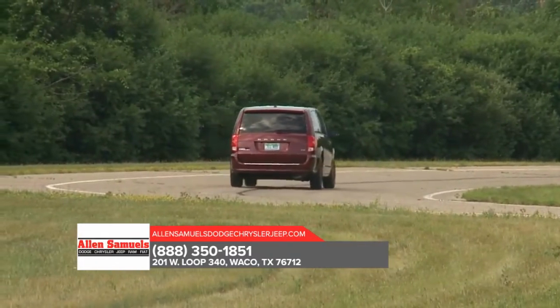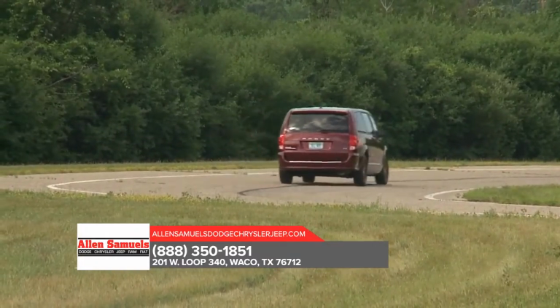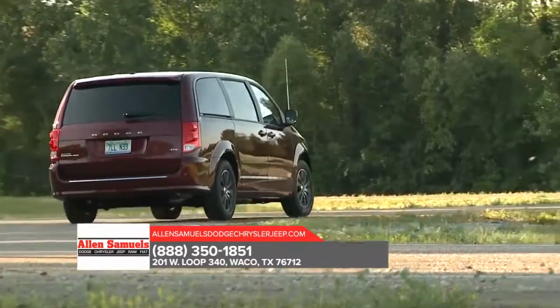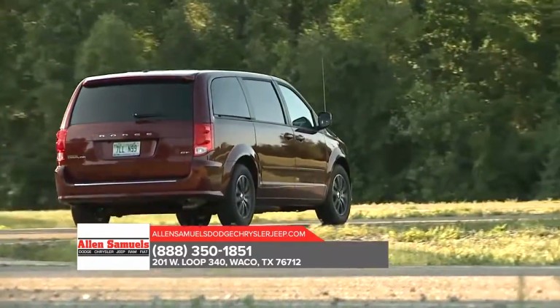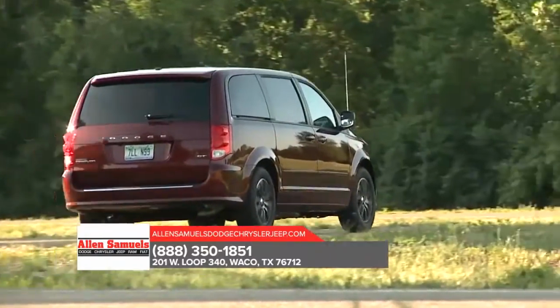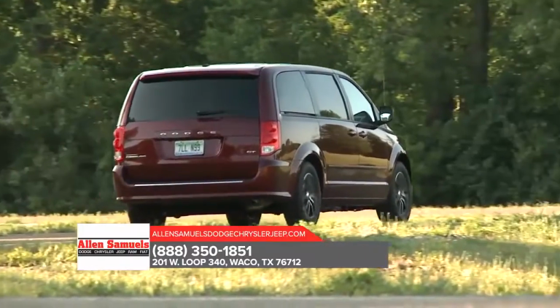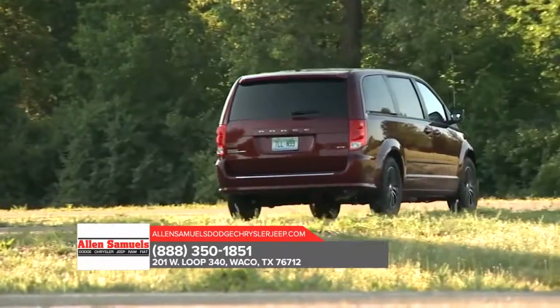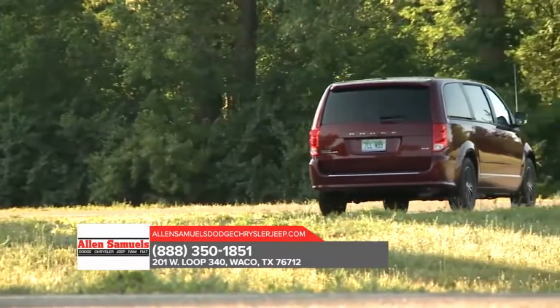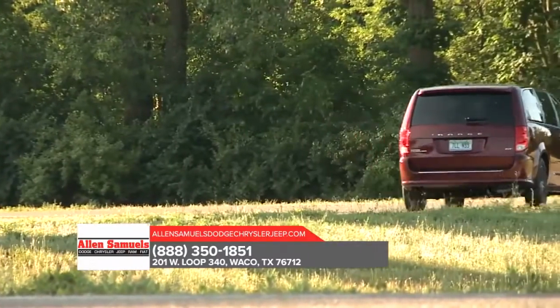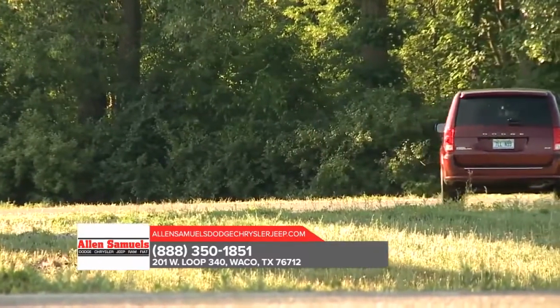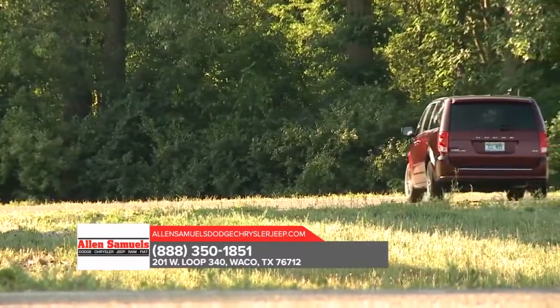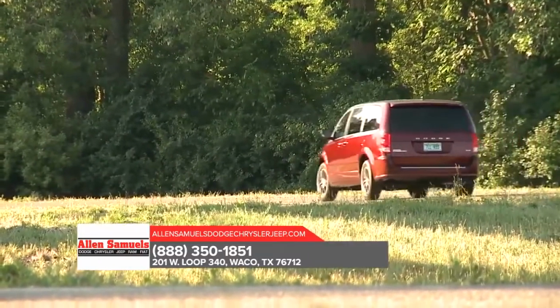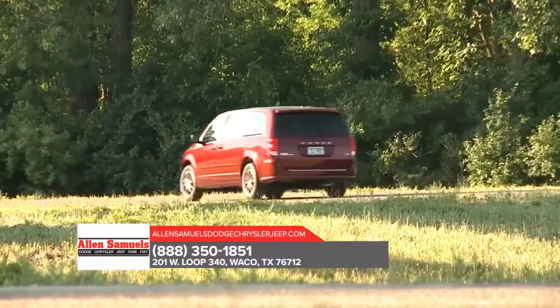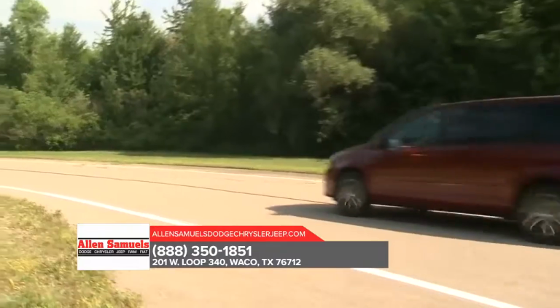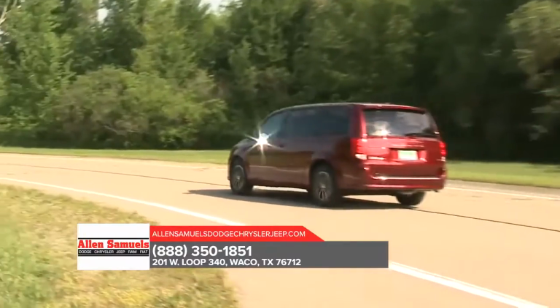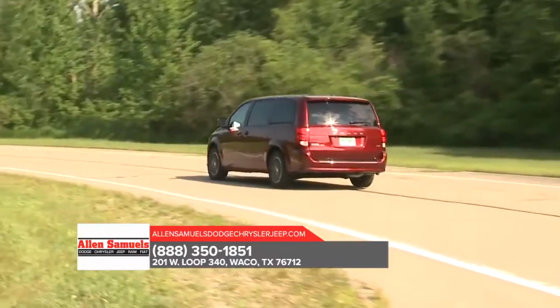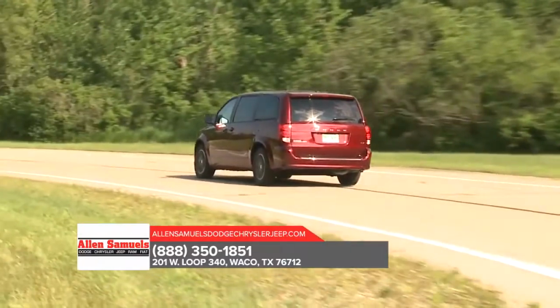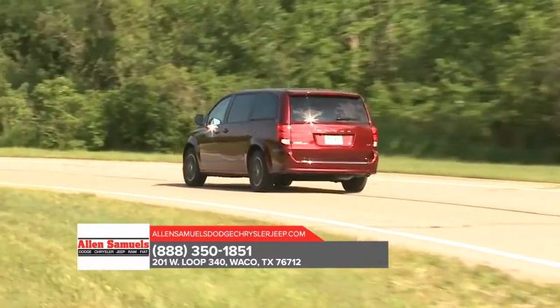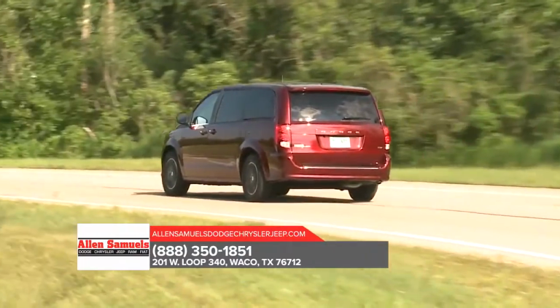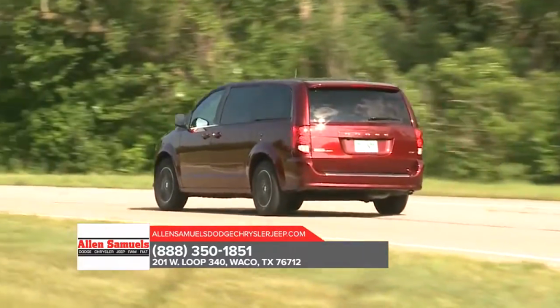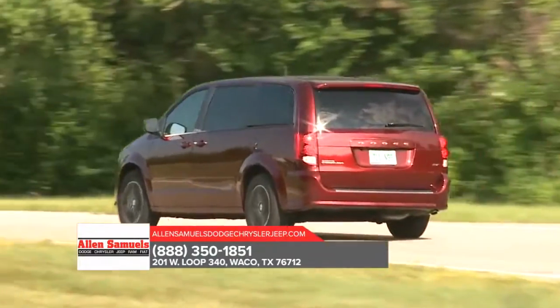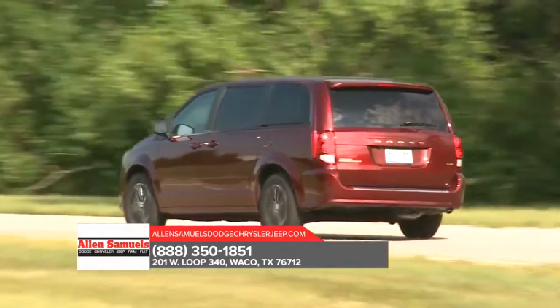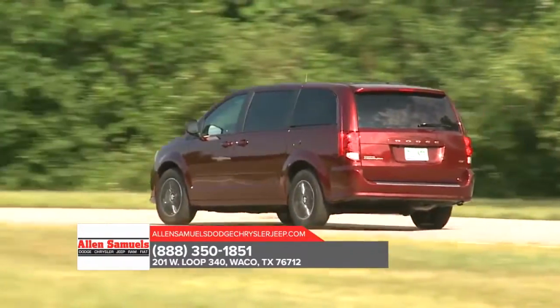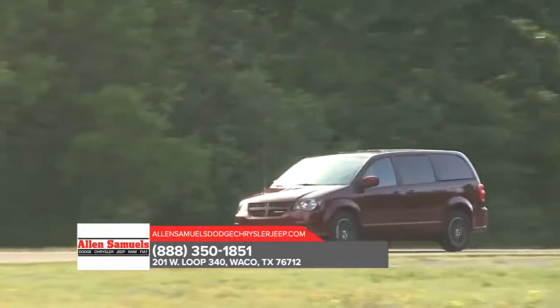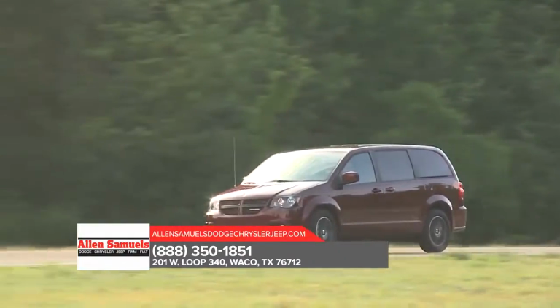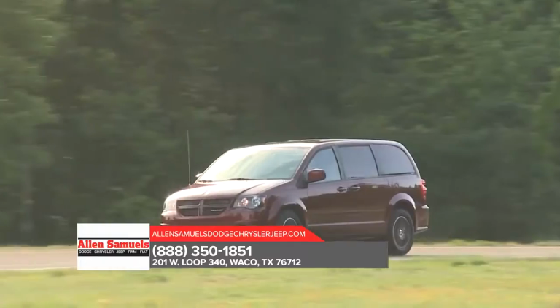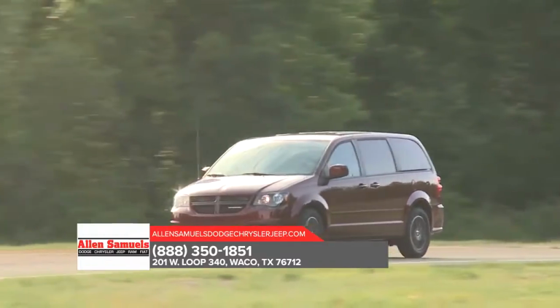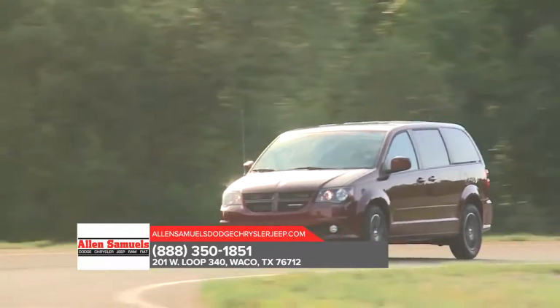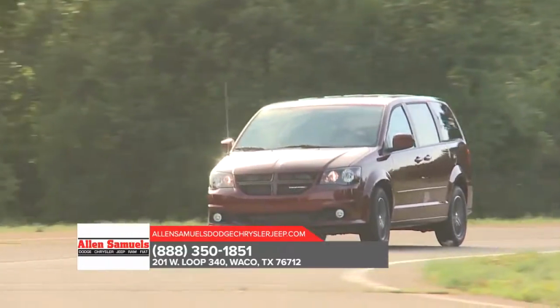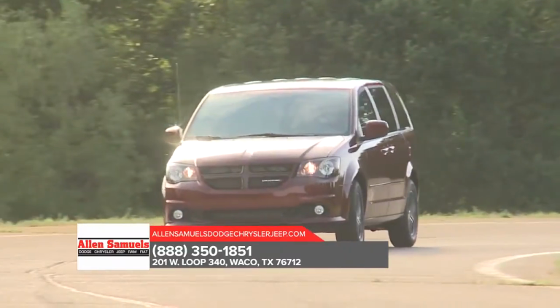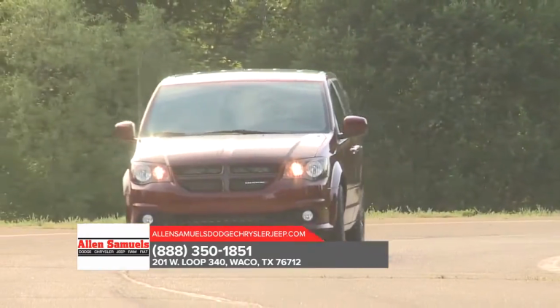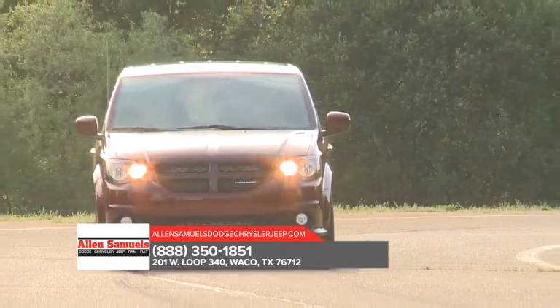The Dodge Grand Caravan seats up to seven, with enough room to separate even the fiercest of rival siblings. Find convenience everywhere inside the Dodge Grand Caravan, with storage for all things big and small.